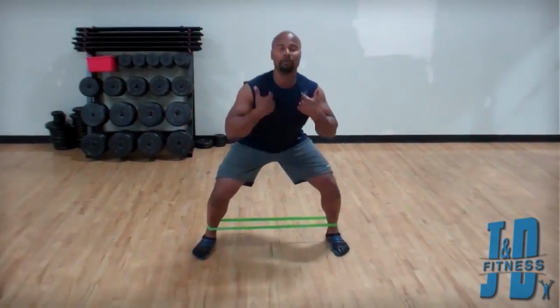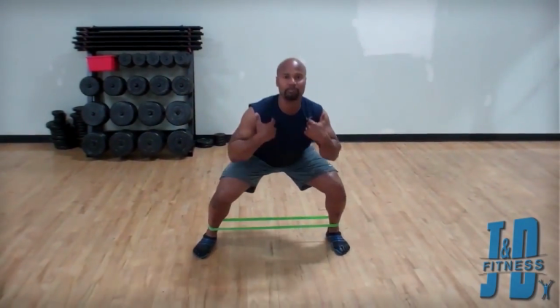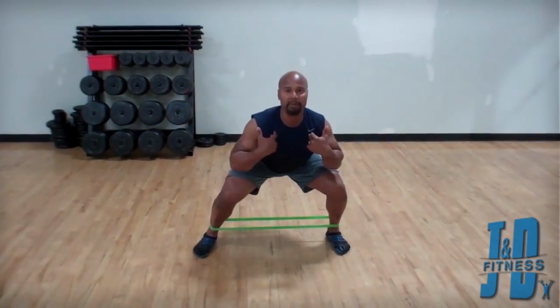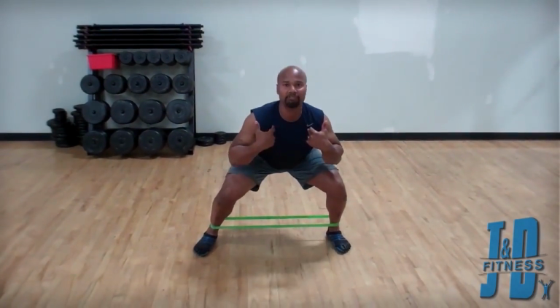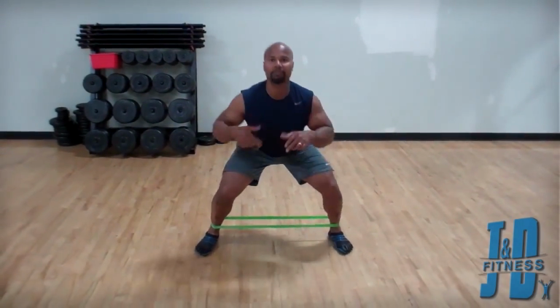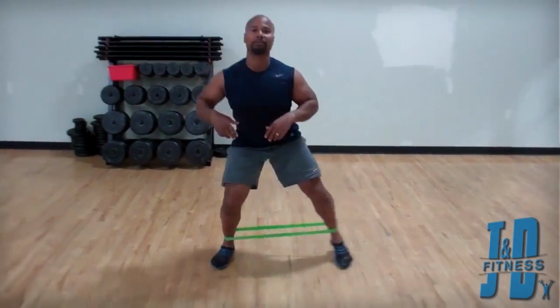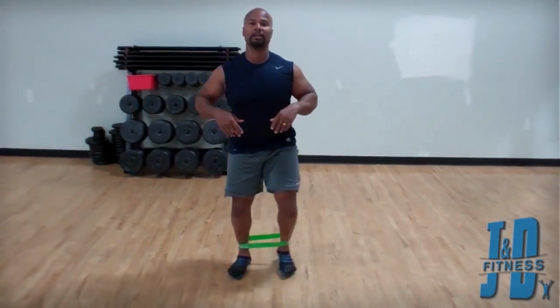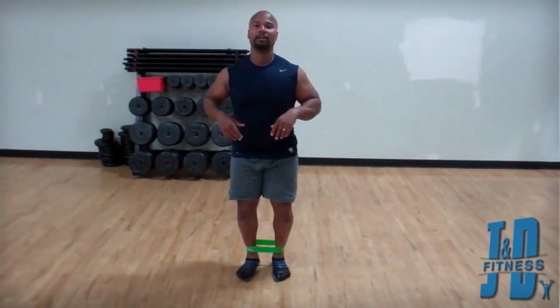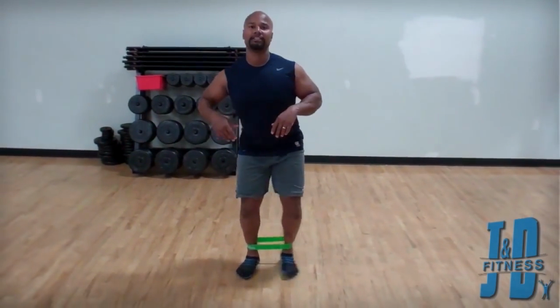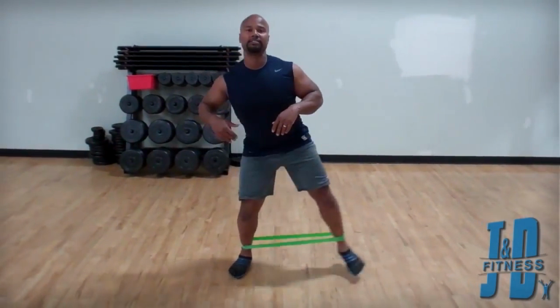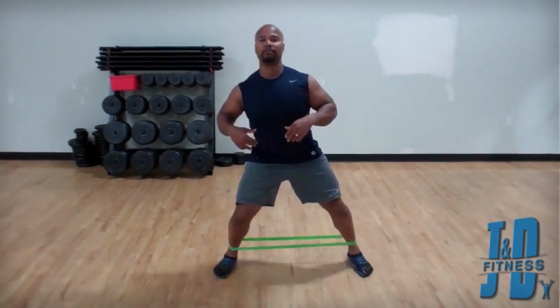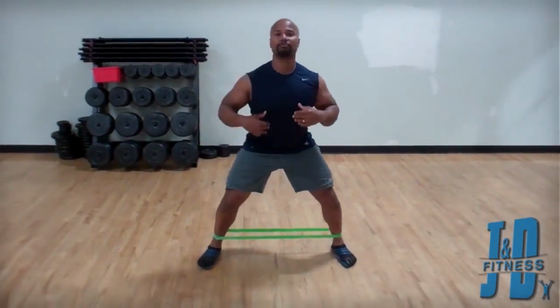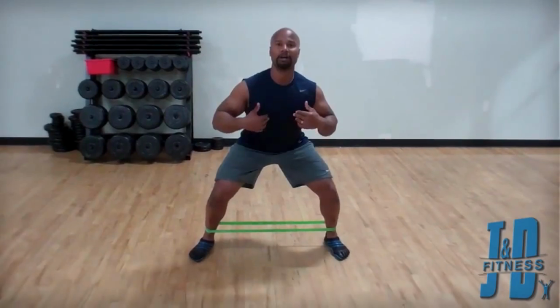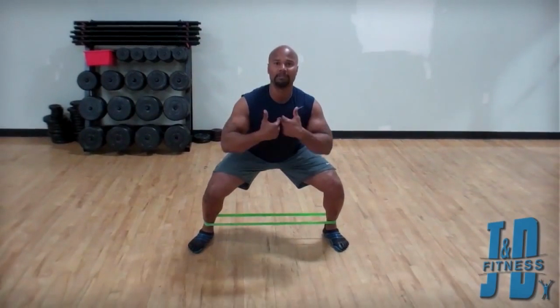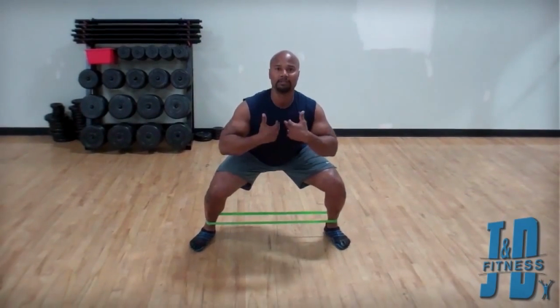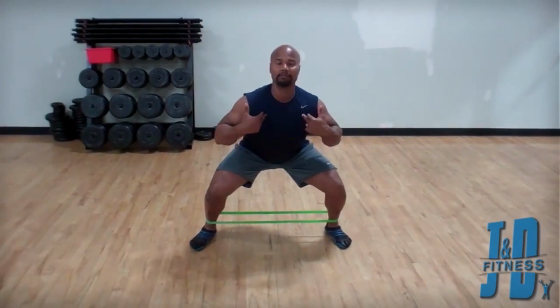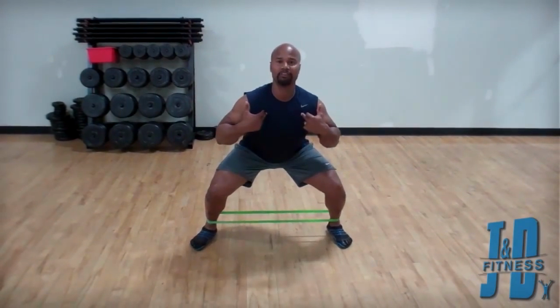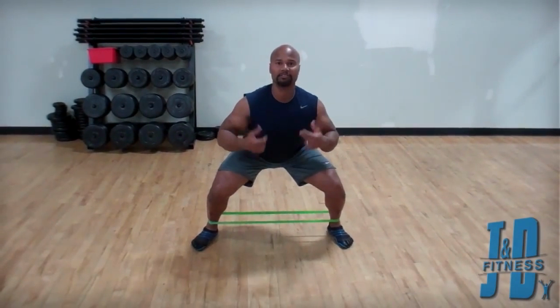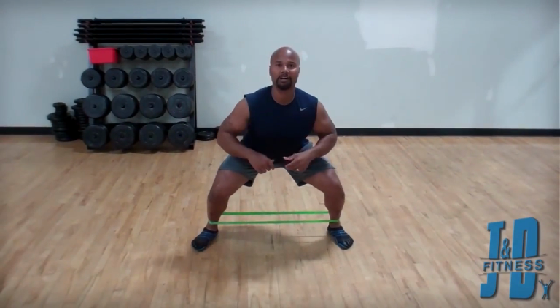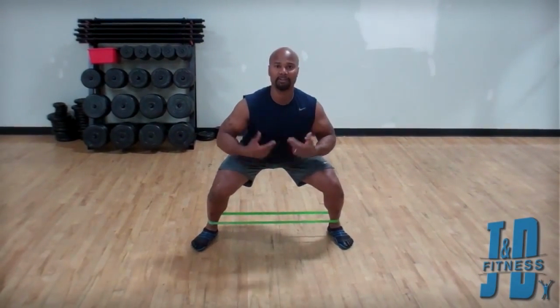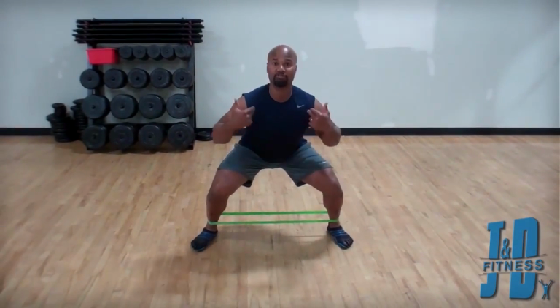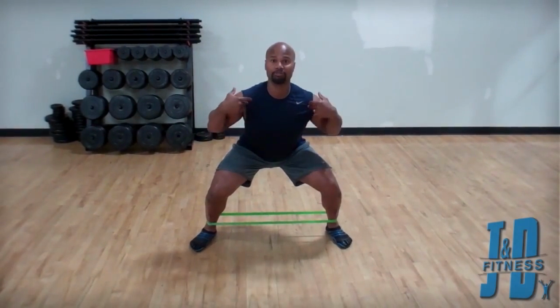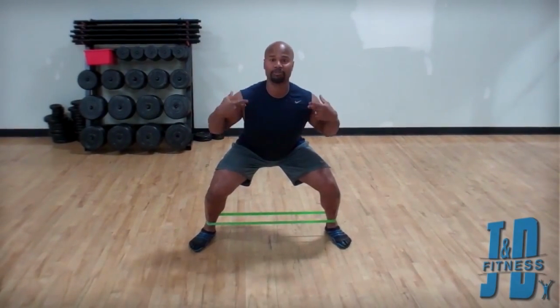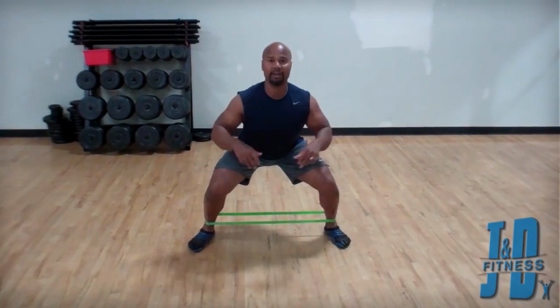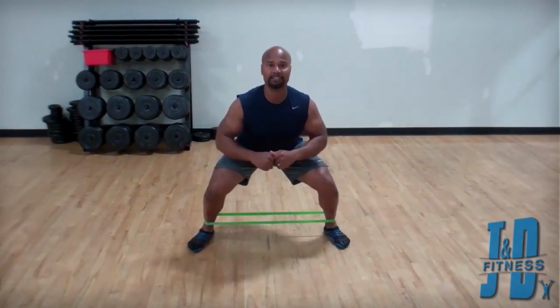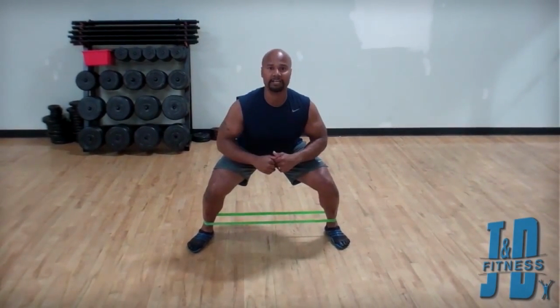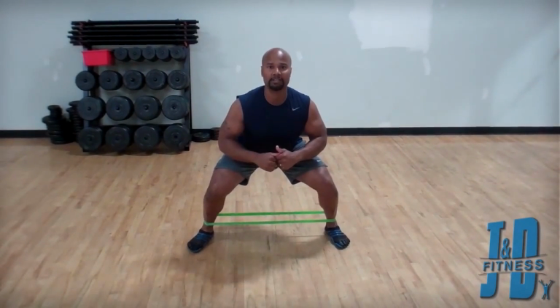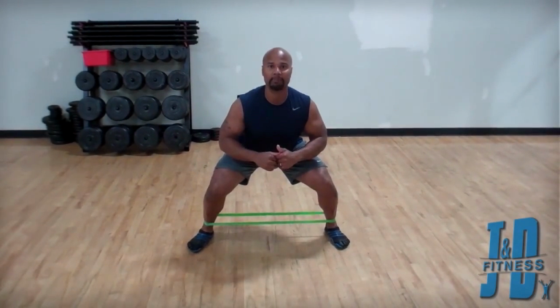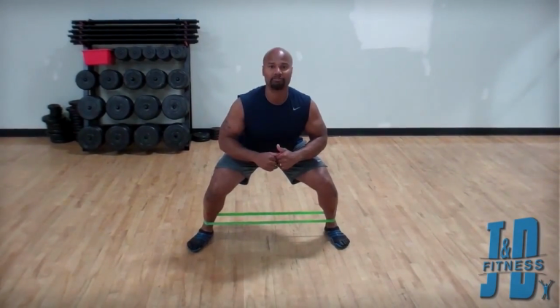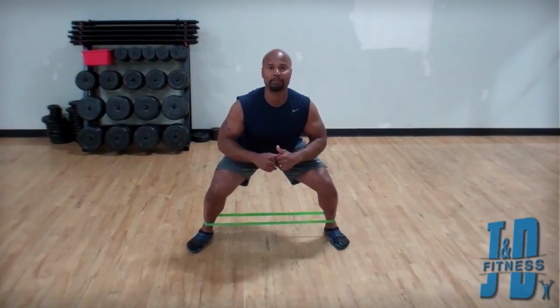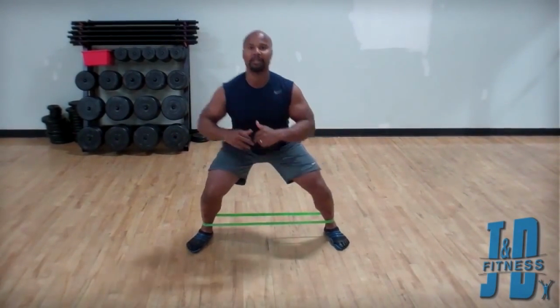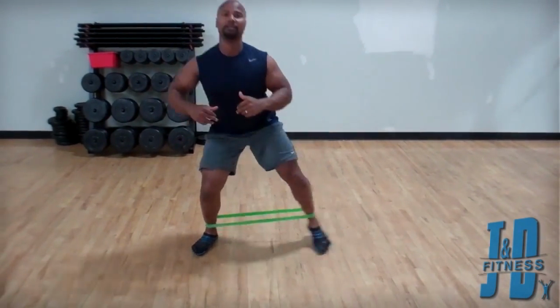Notice my posture as I step and I drop. My chest is up, my shoulders are retracted, head is up. I'm not dropping the head.